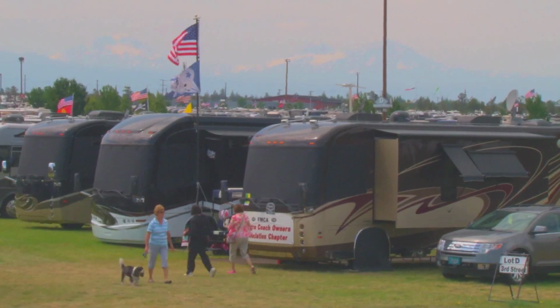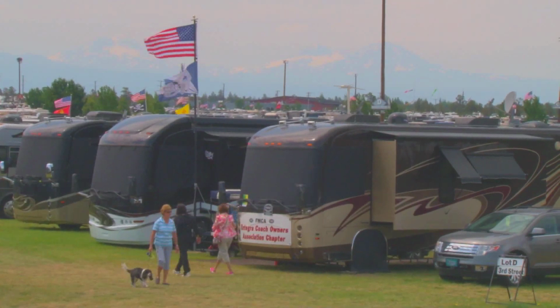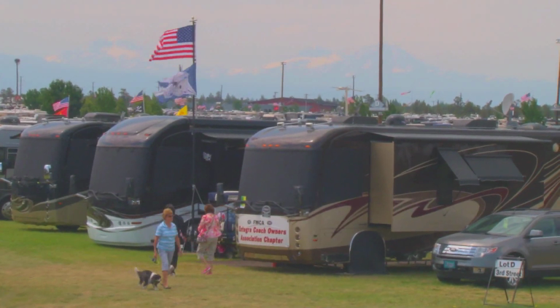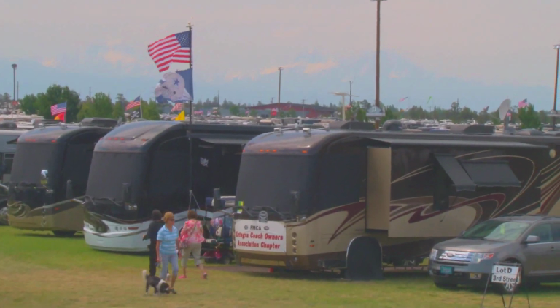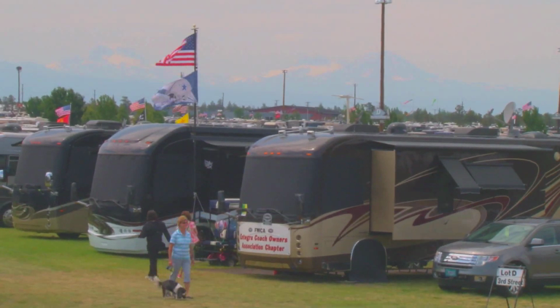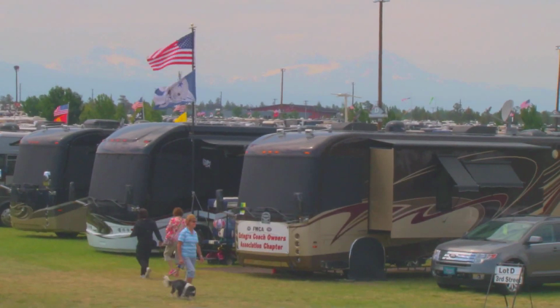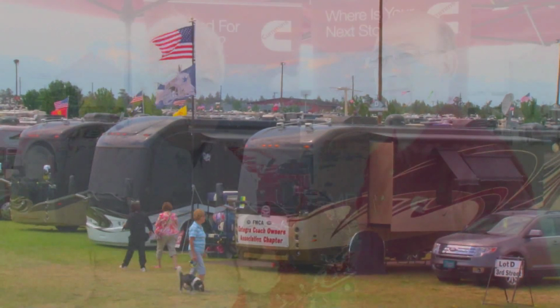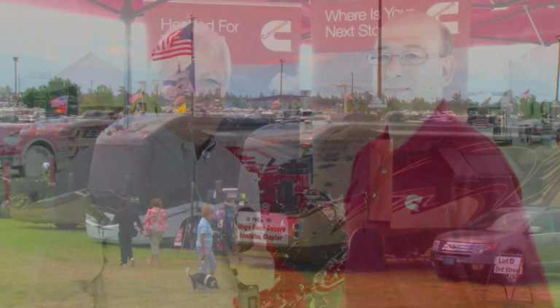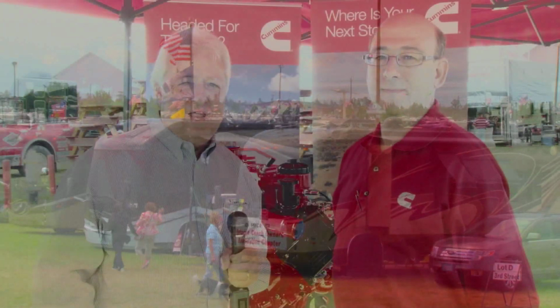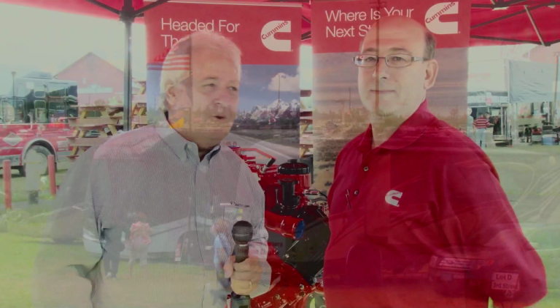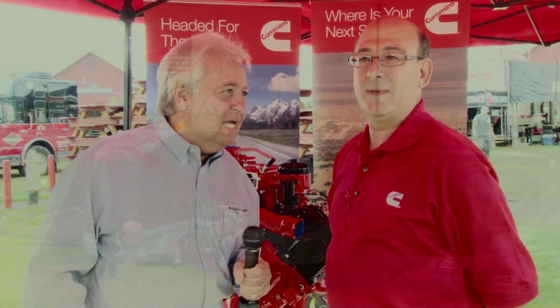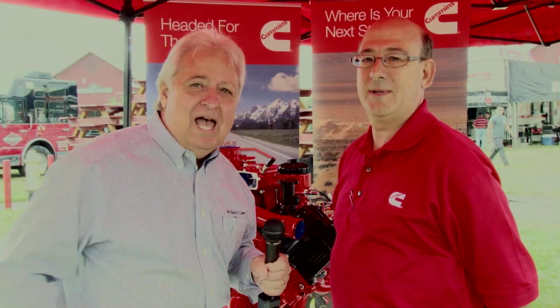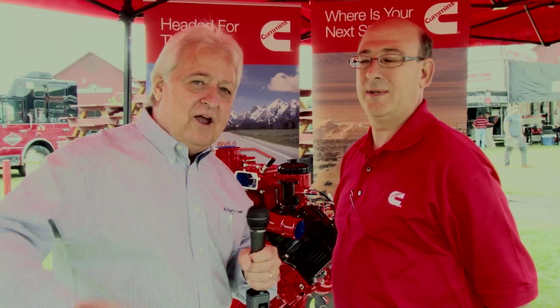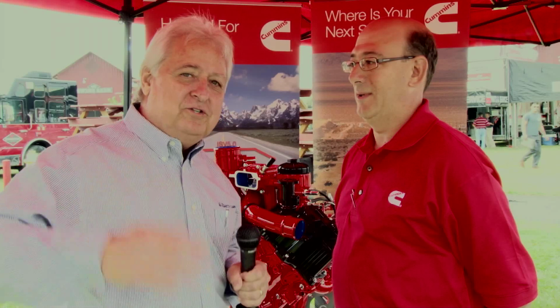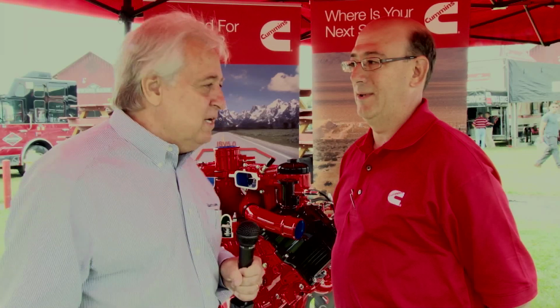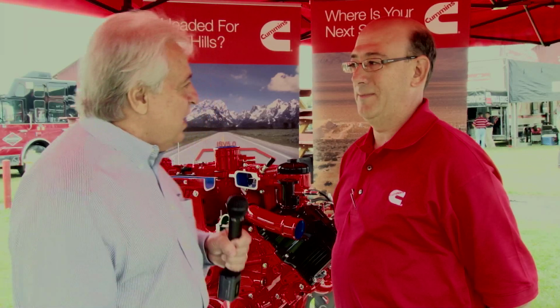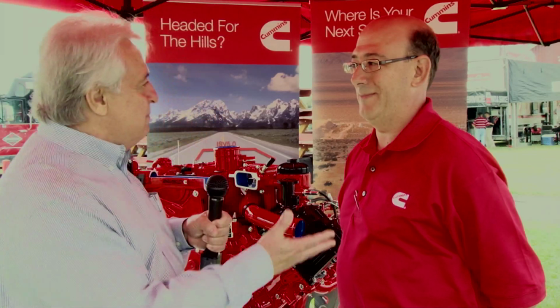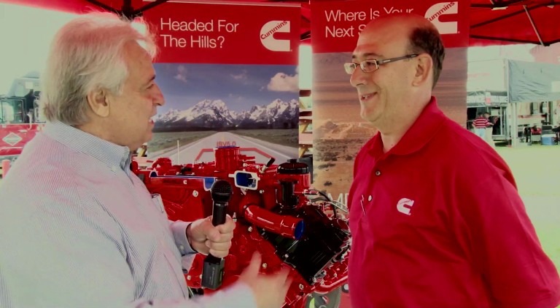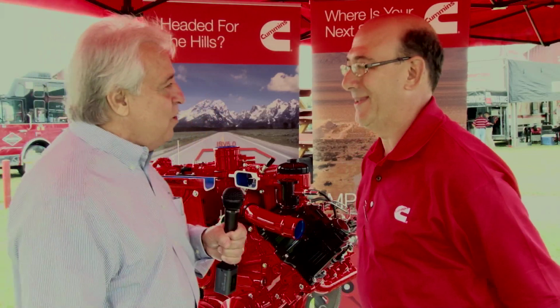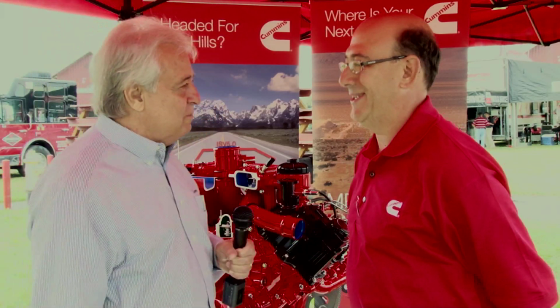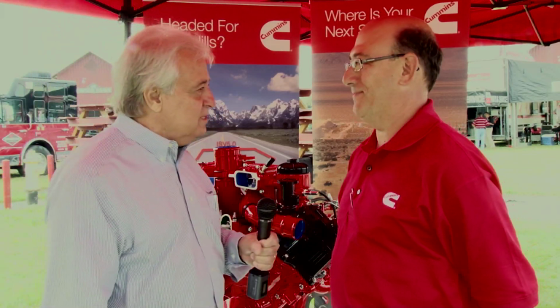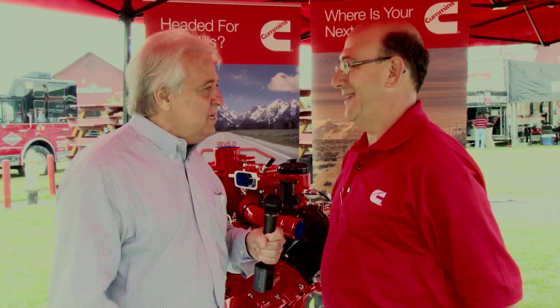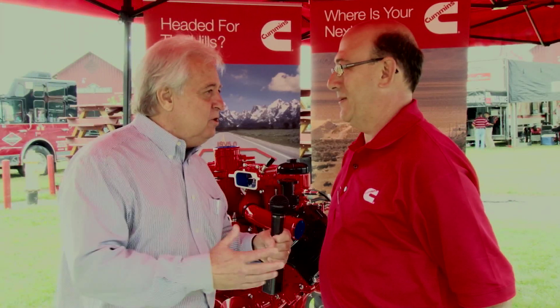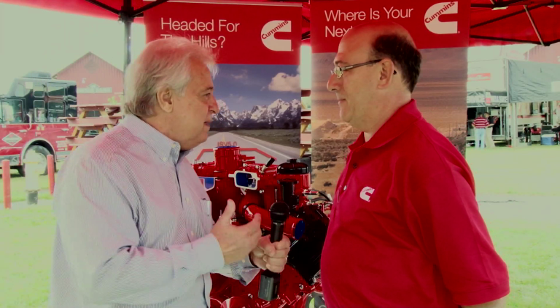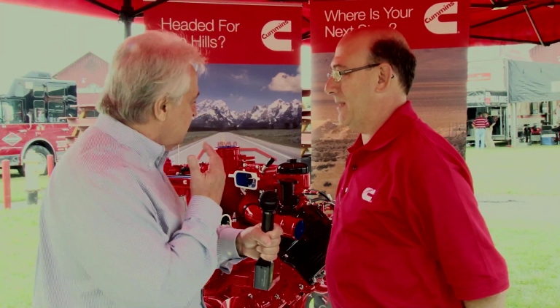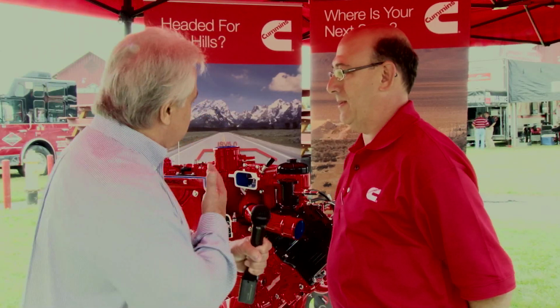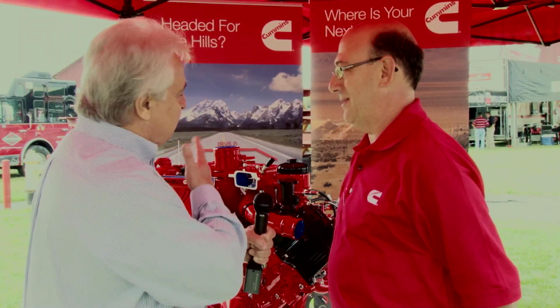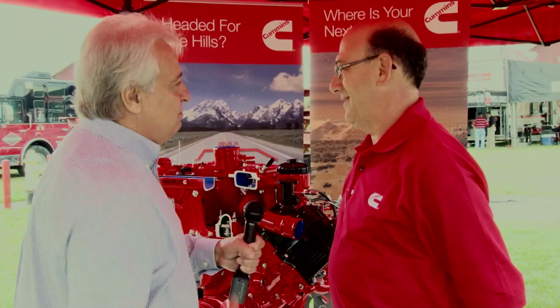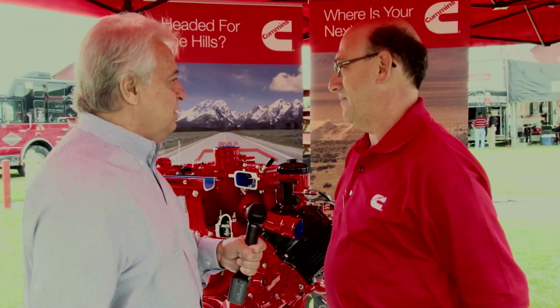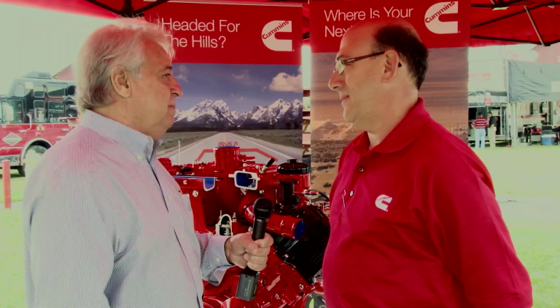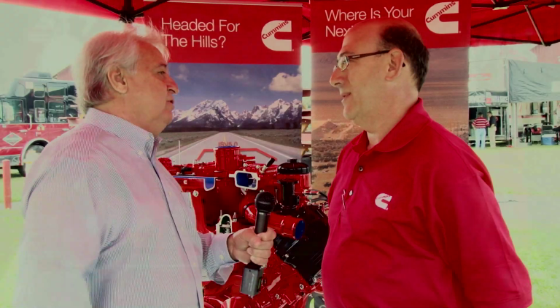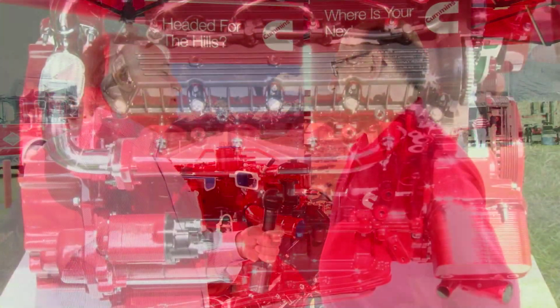Continuing here at the 90th Family Reunion in Redmond, Oregon. Gary Bunzer, The RV Doctor. I'm here with Ian Cohen from Cummins. Tell me a little bit about this beautiful piece of machinery standing behind us. What is it?